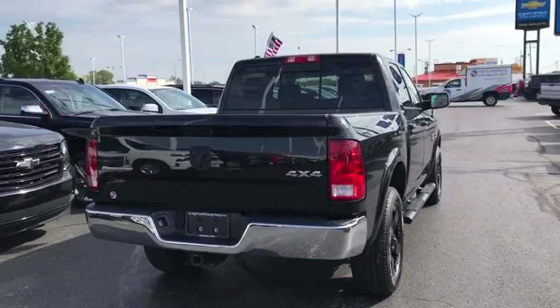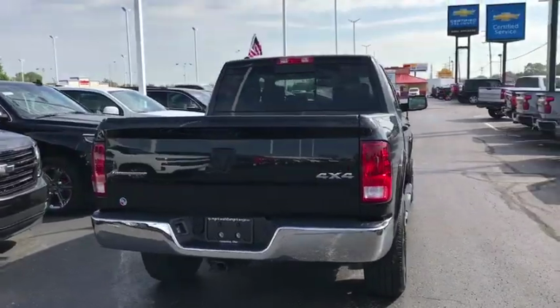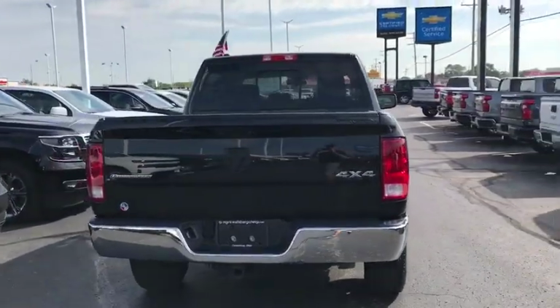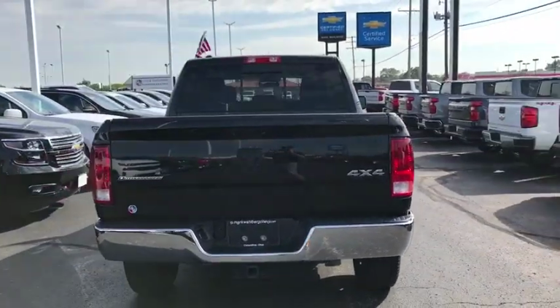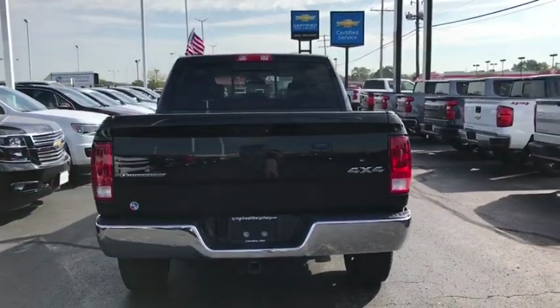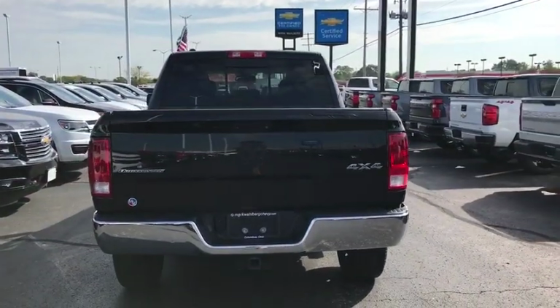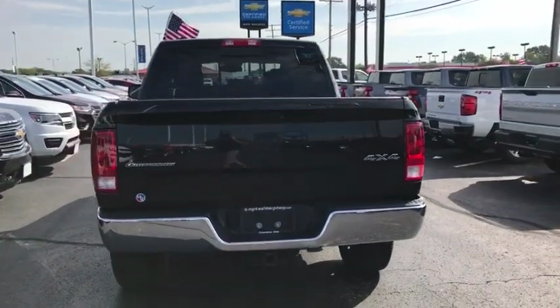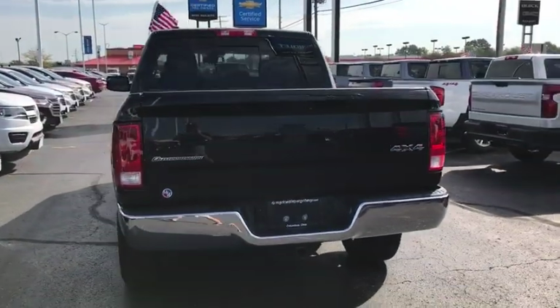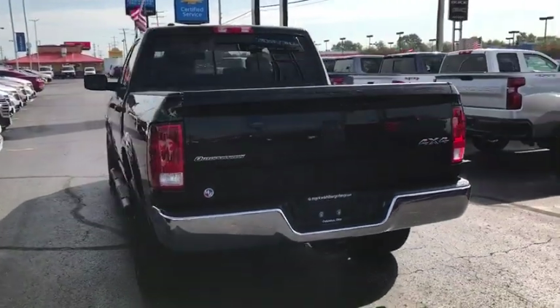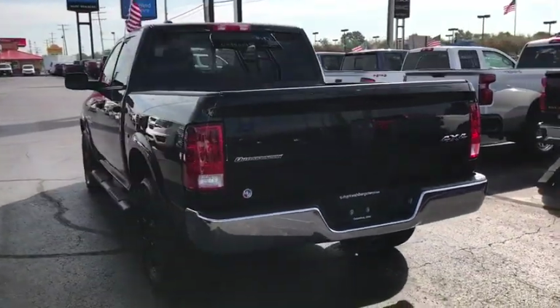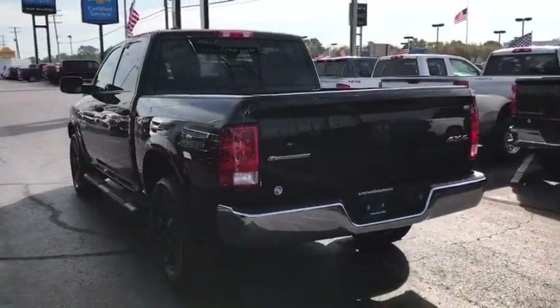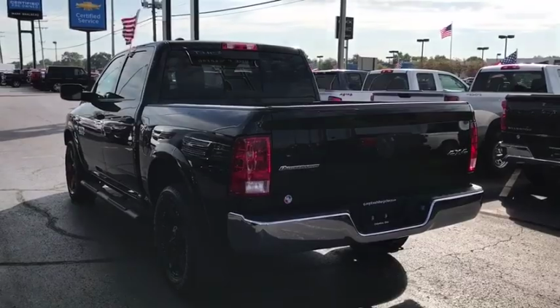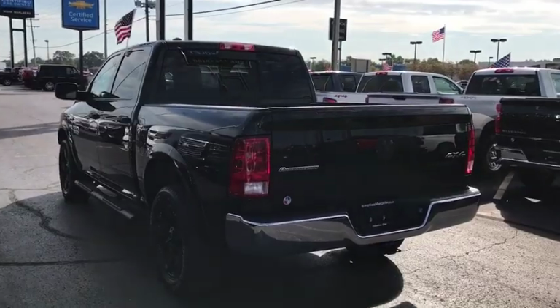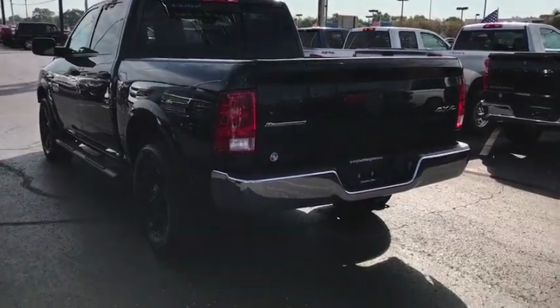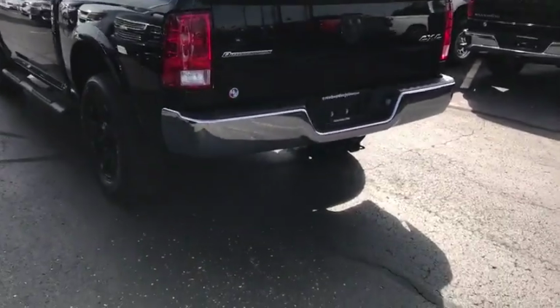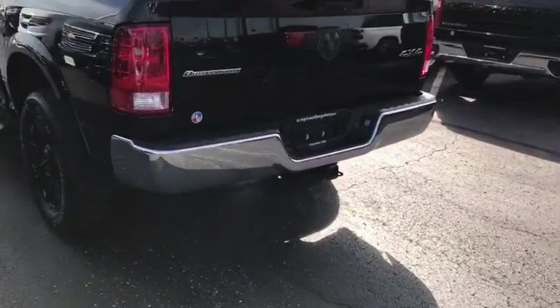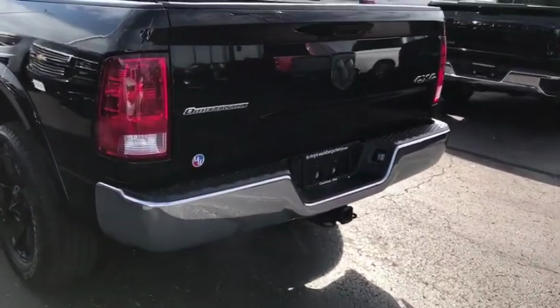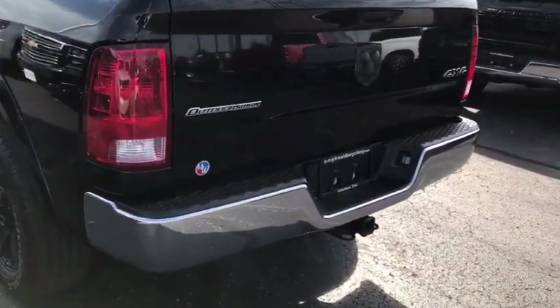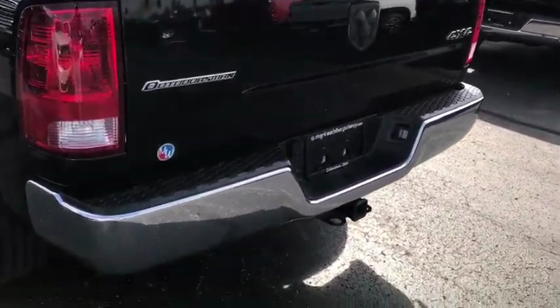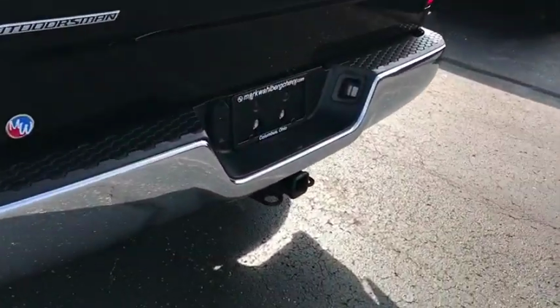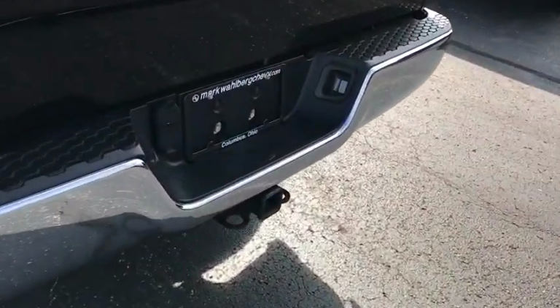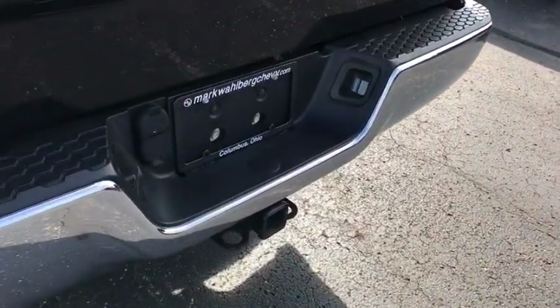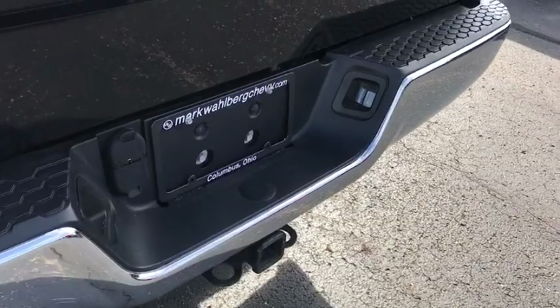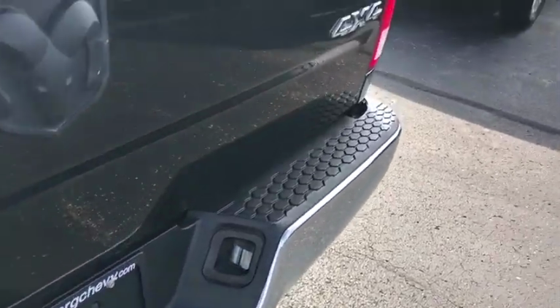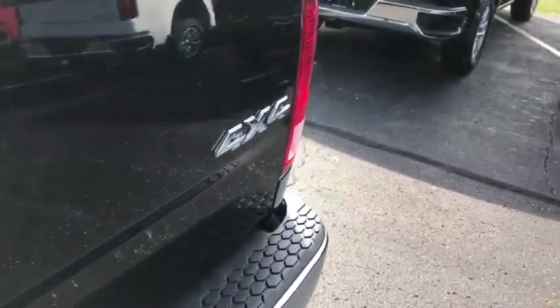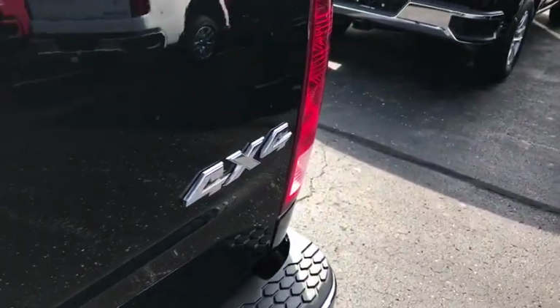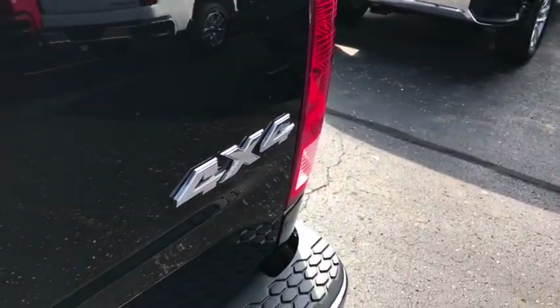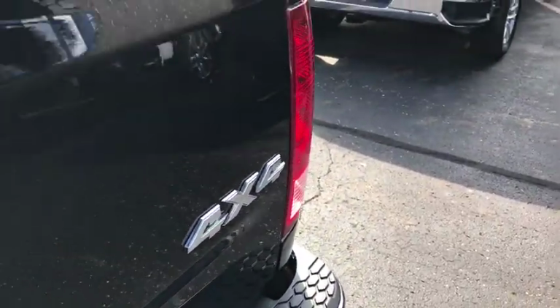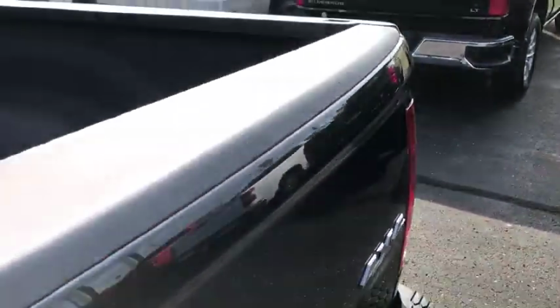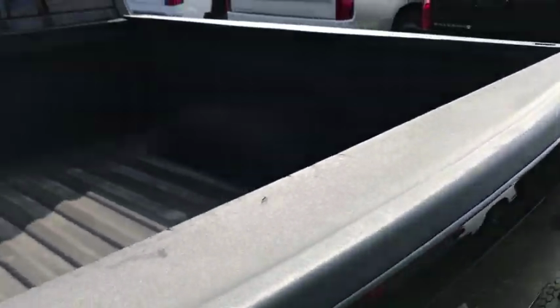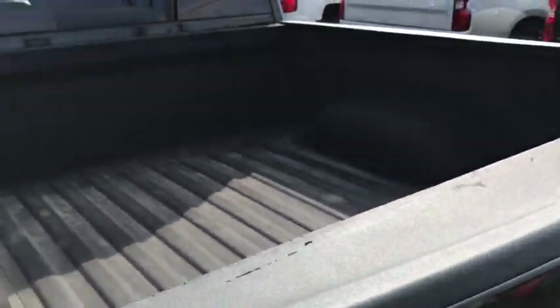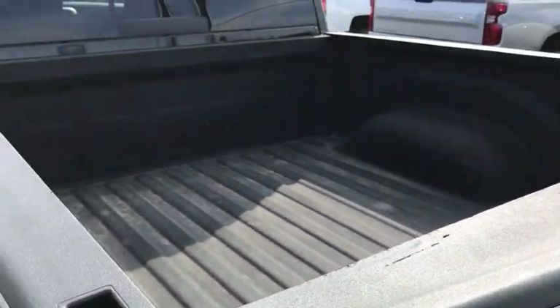This vehicle has less than 30,000 miles. Here are some of this vehicle's great options: tow hitch, remote engine start, navigation system, traction control, dual airbags, leather-wrapped steering wheel, power steering, and auto-dimming rear-view mirror.